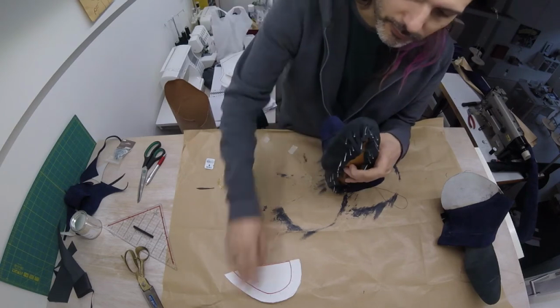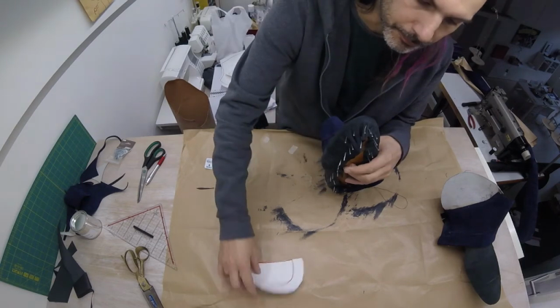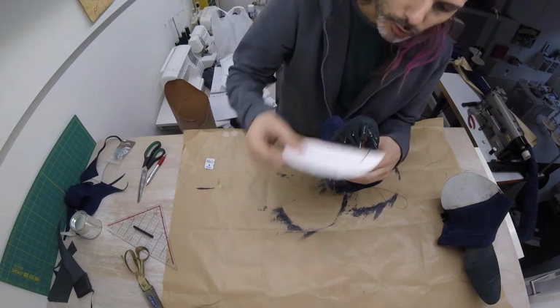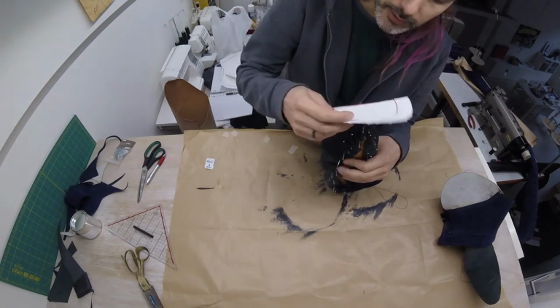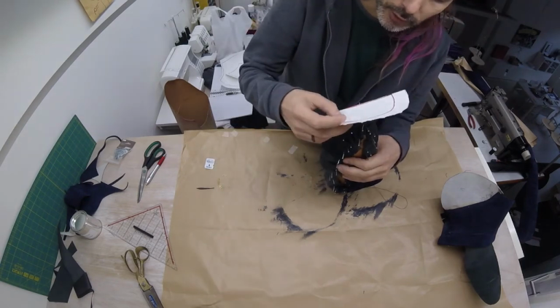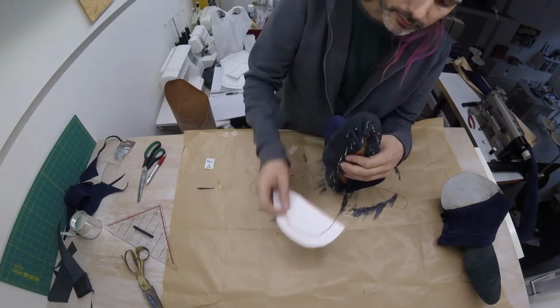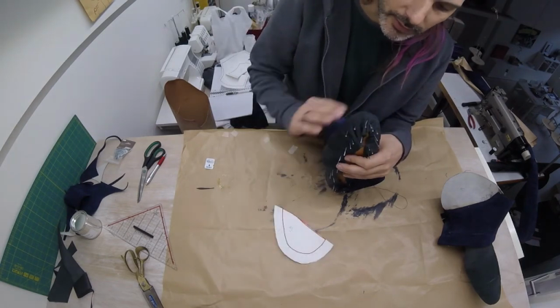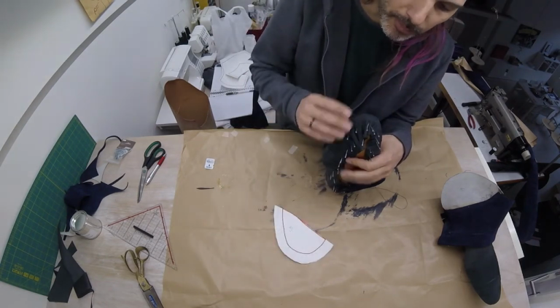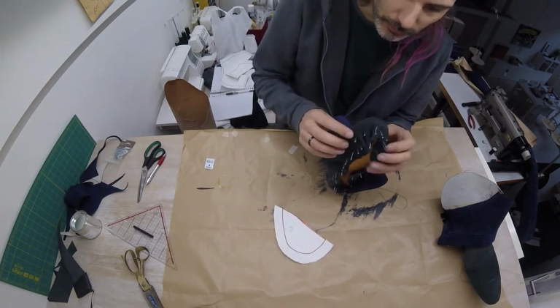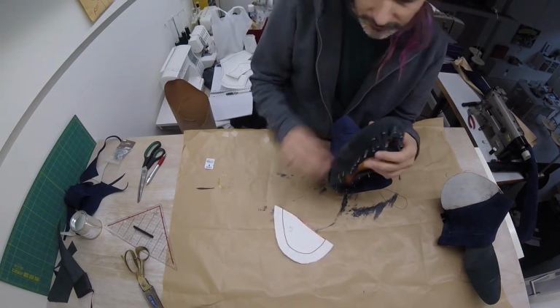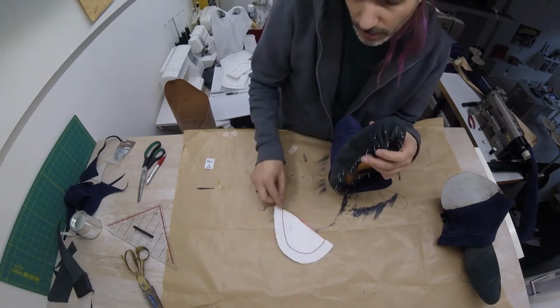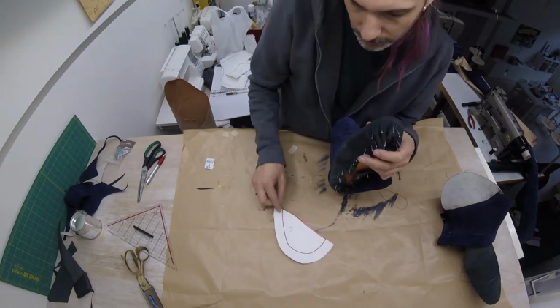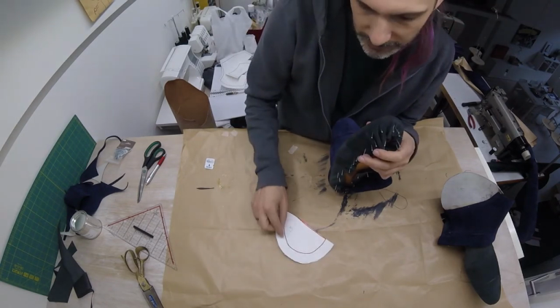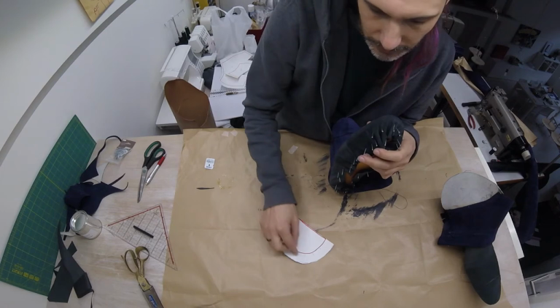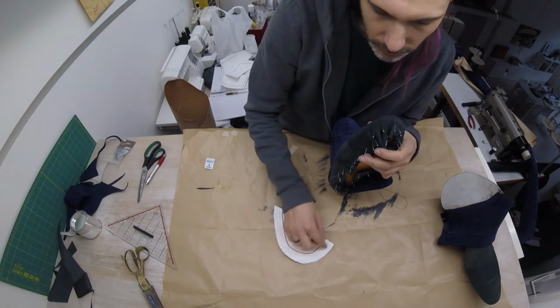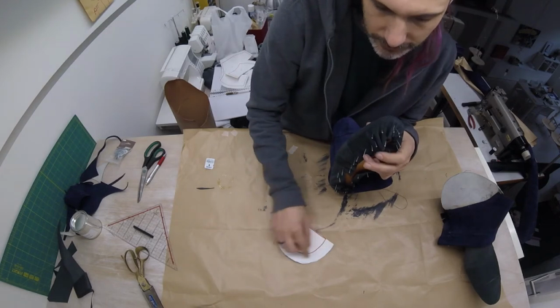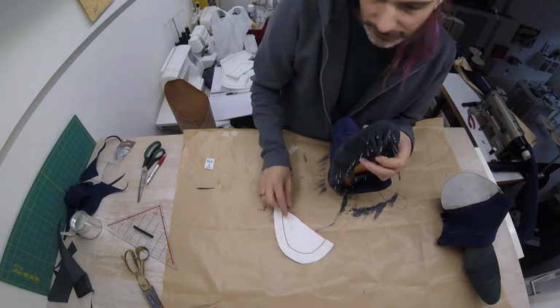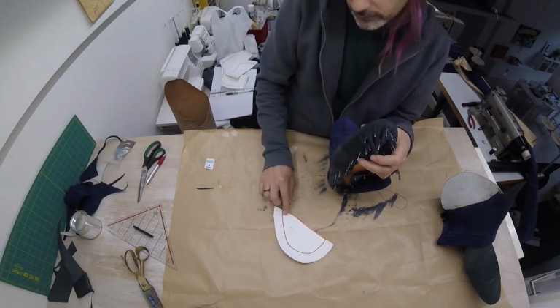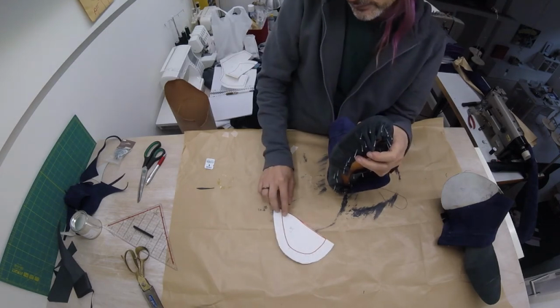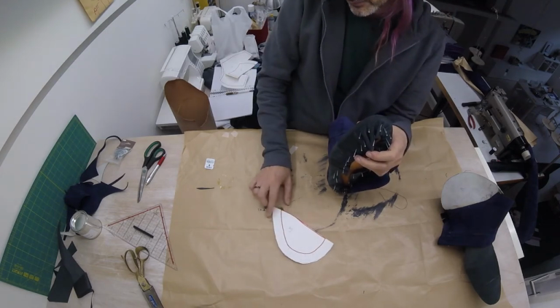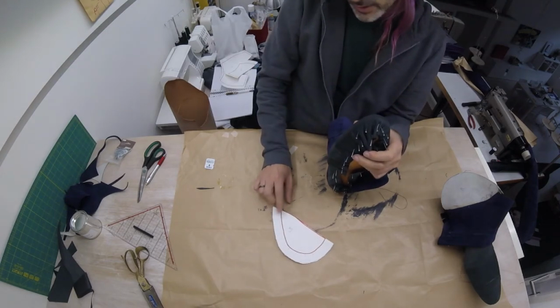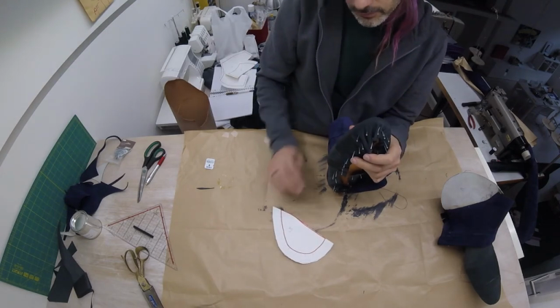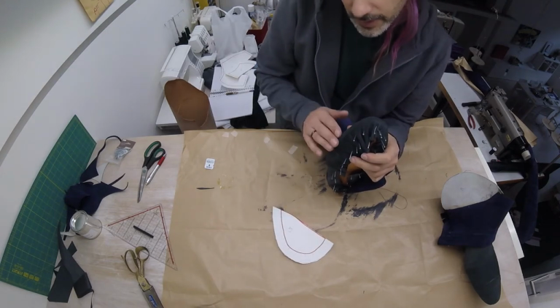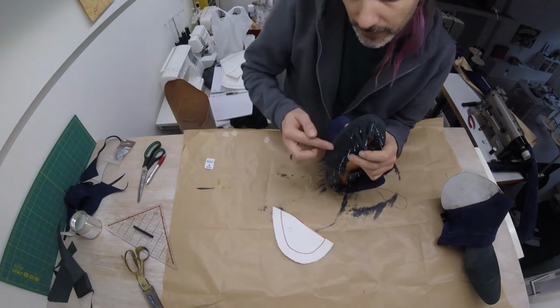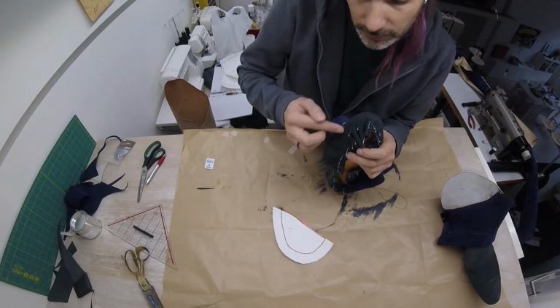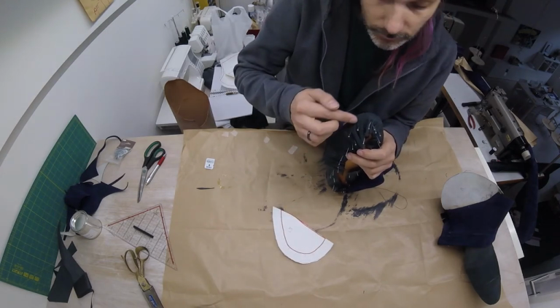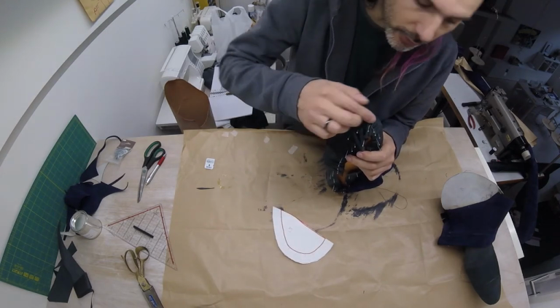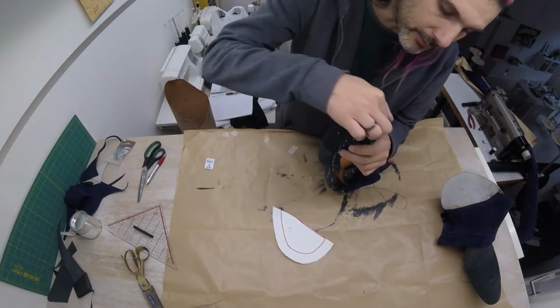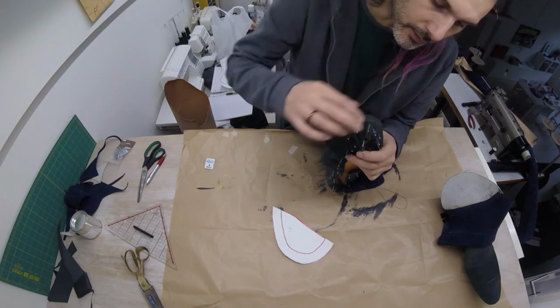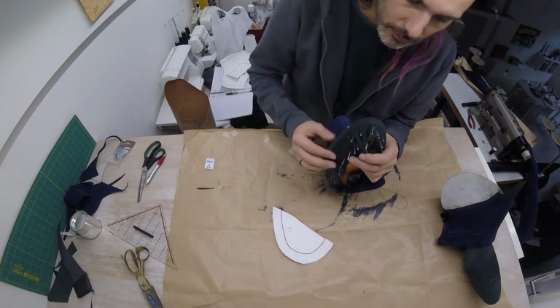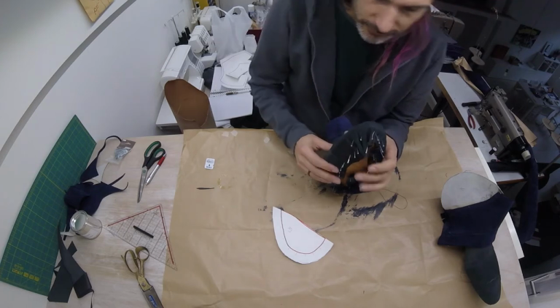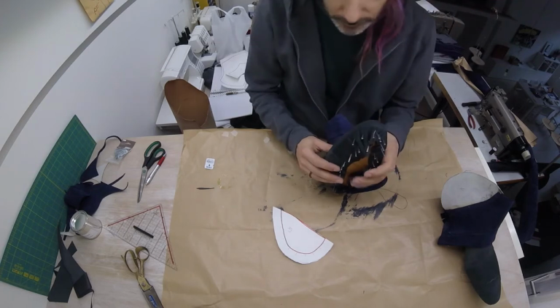However, rather than cutting it off here and hoping that it will fit, I'm going to leave it a little bit longer — about a centimeter instead of the two and a half centimeters — and then I will just cut it evenly once it's glued on.